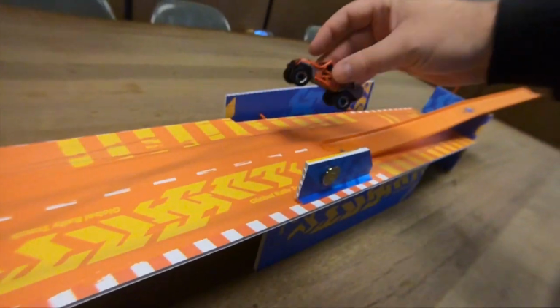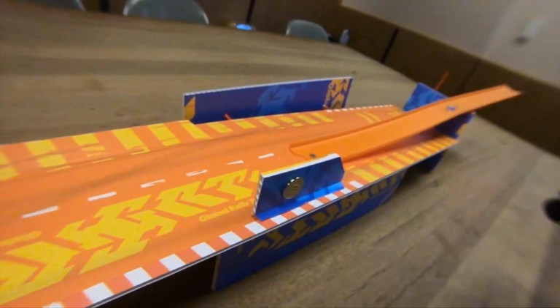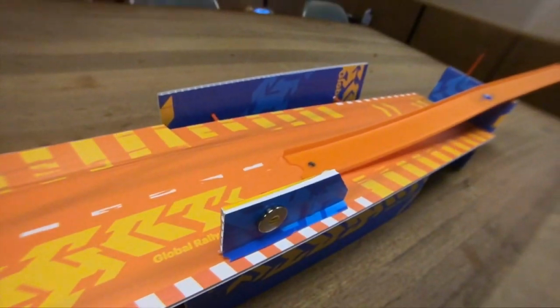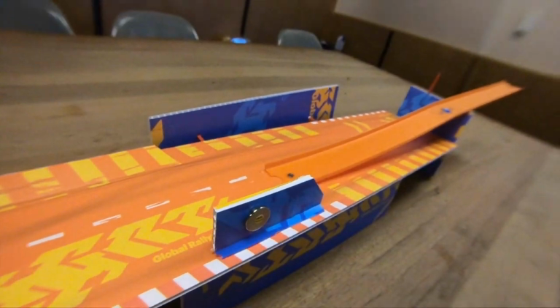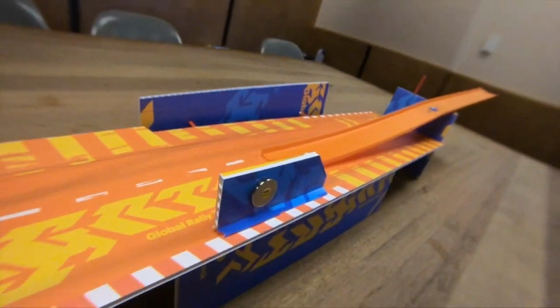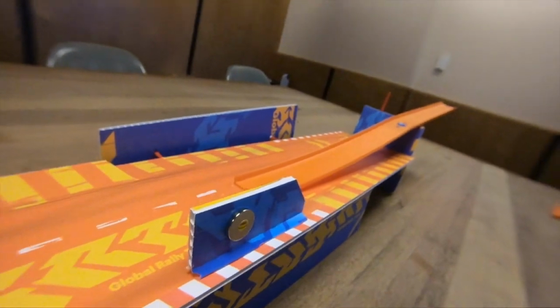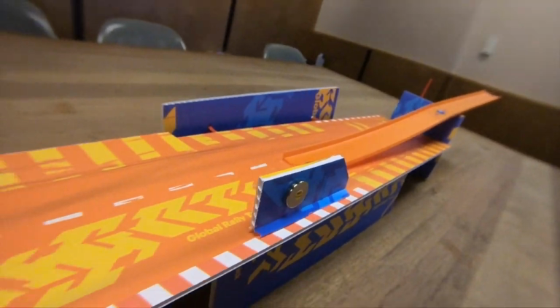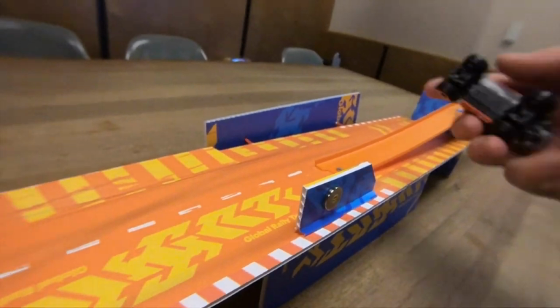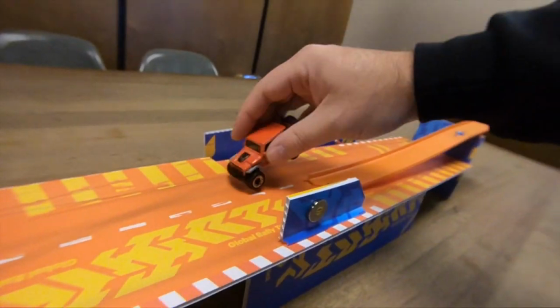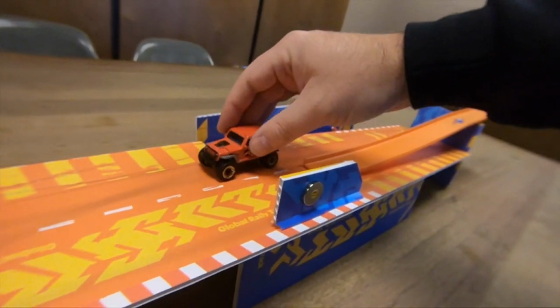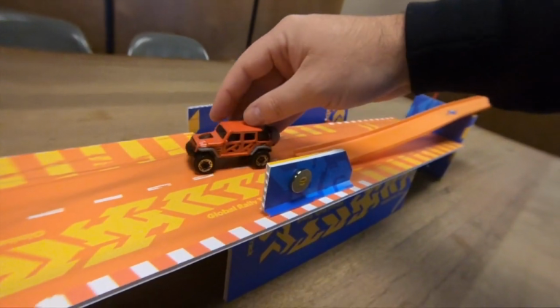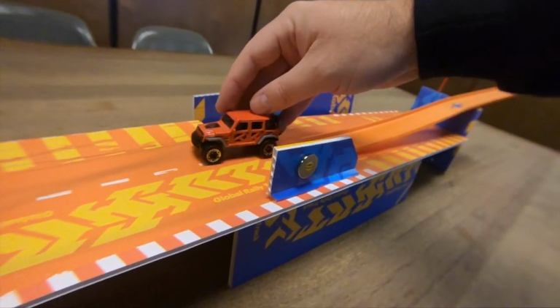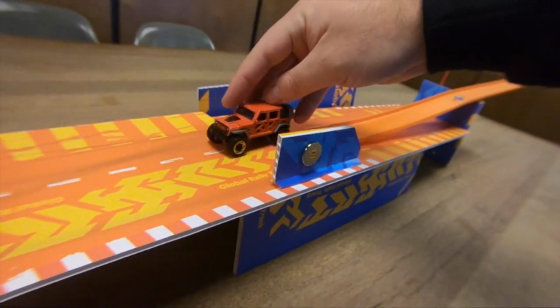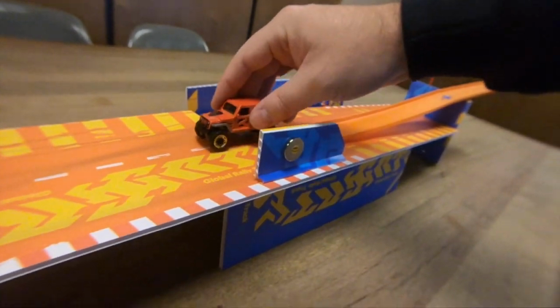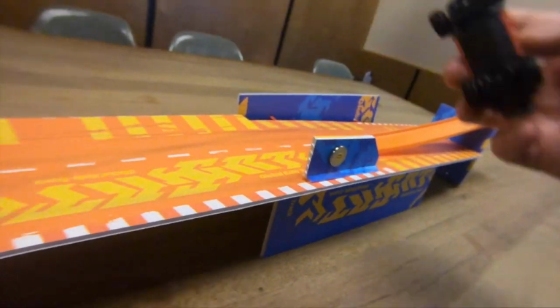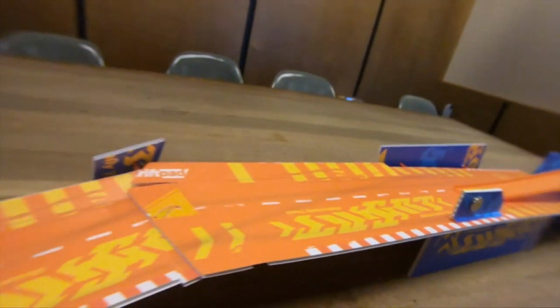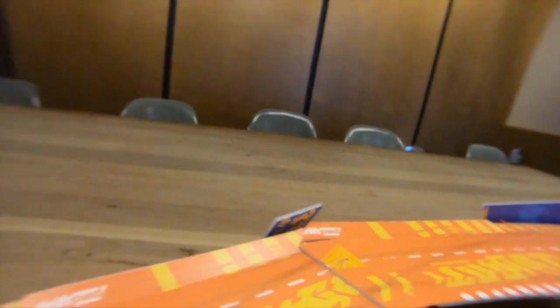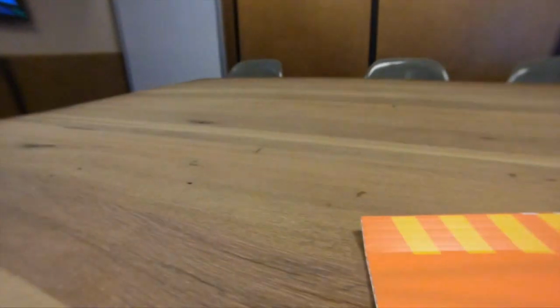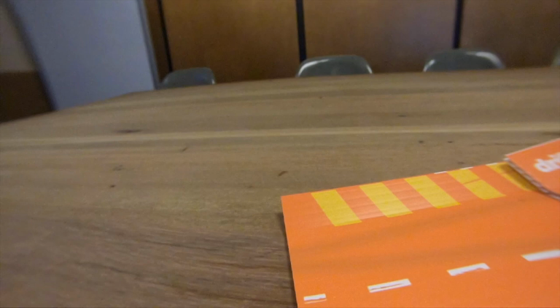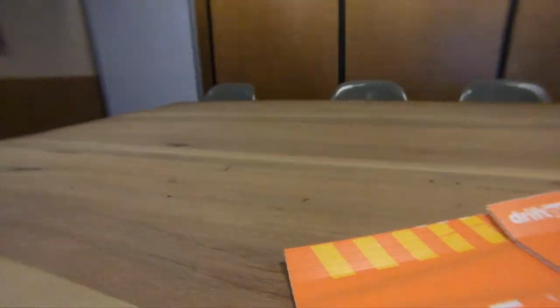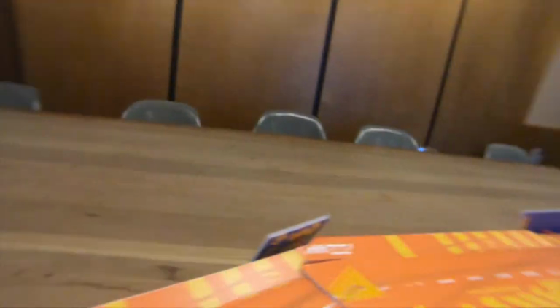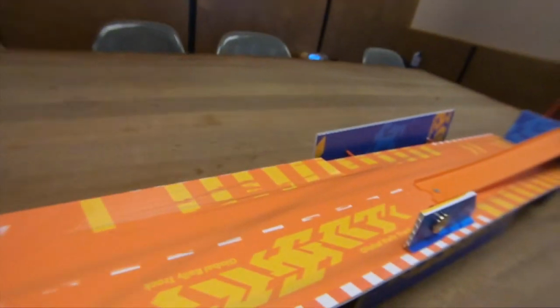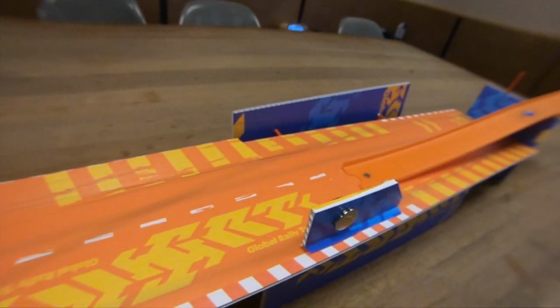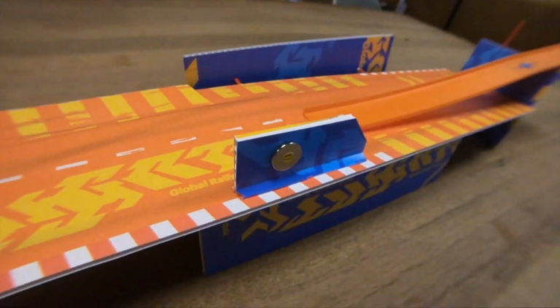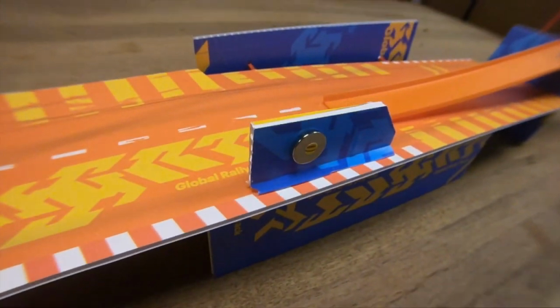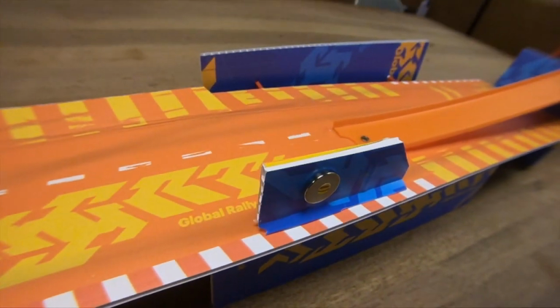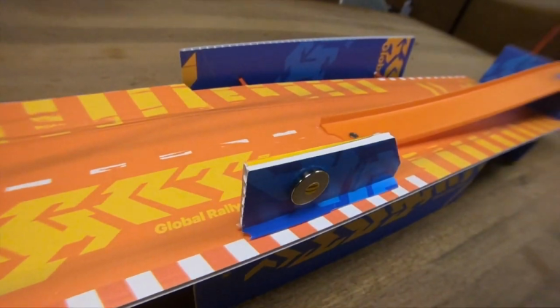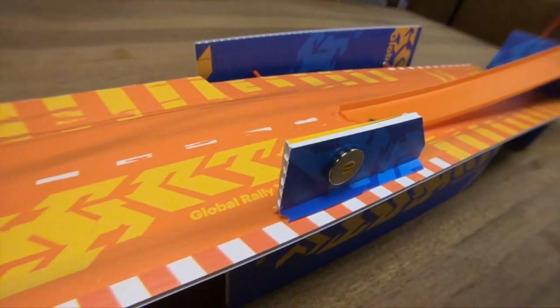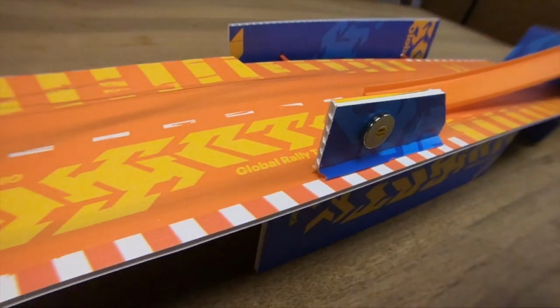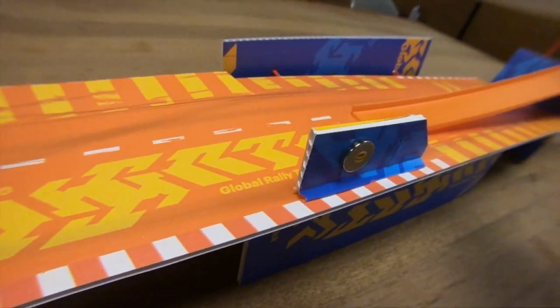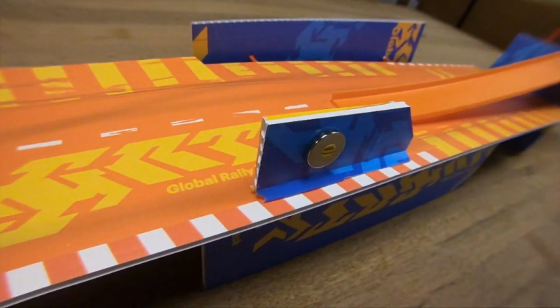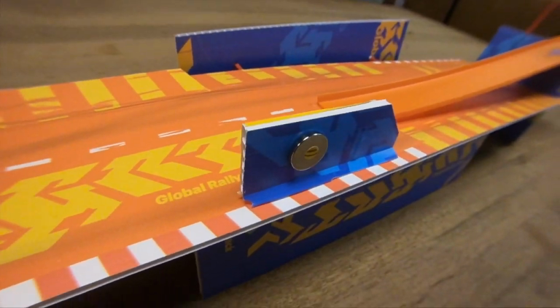This is — I'm not sure what I call it — it's the drift pad. This is my drift pad plastic, but I'm using magnets now.